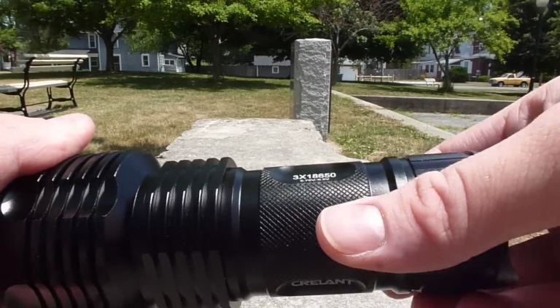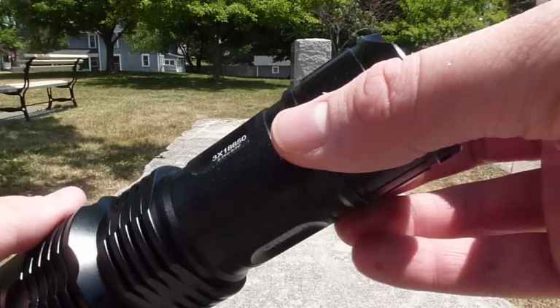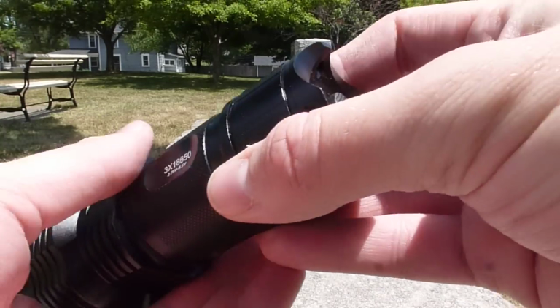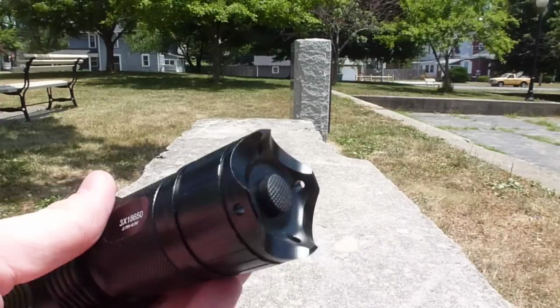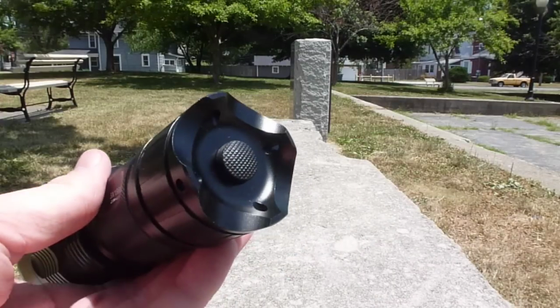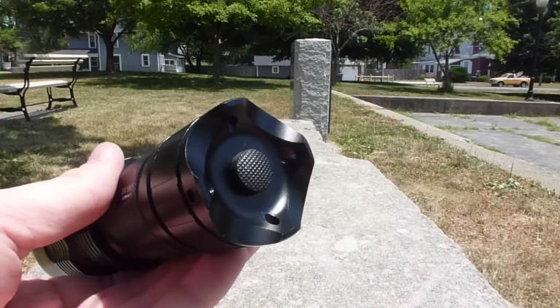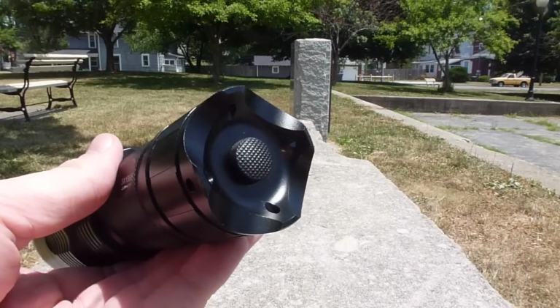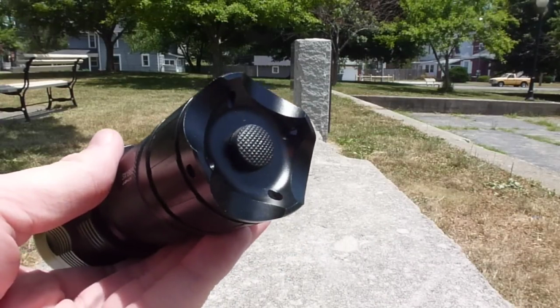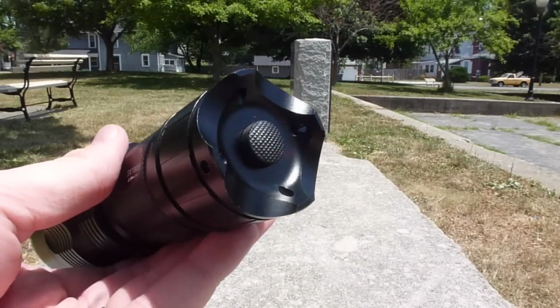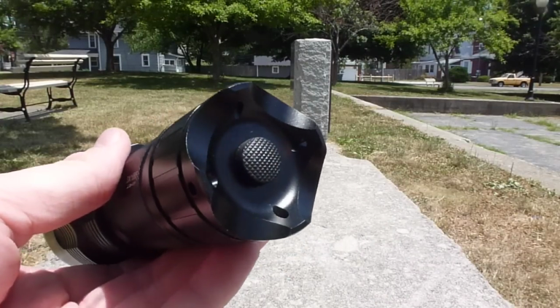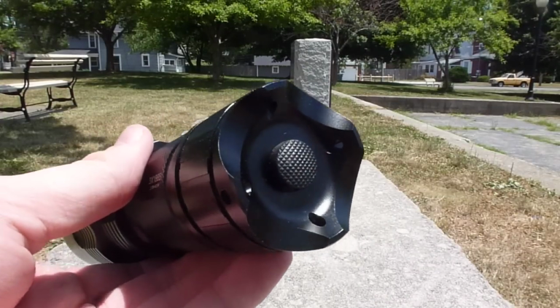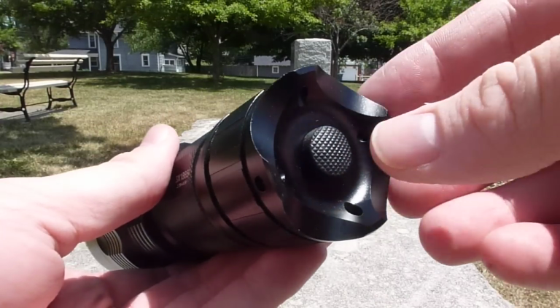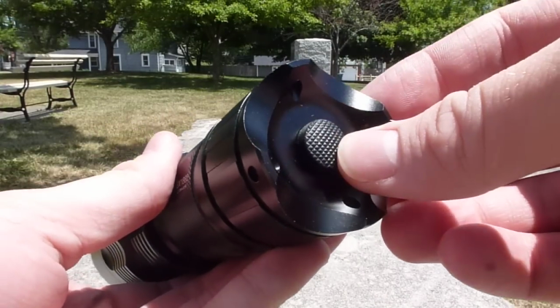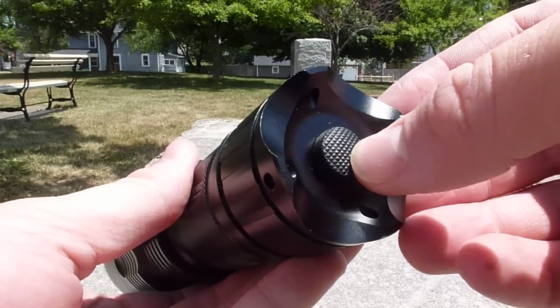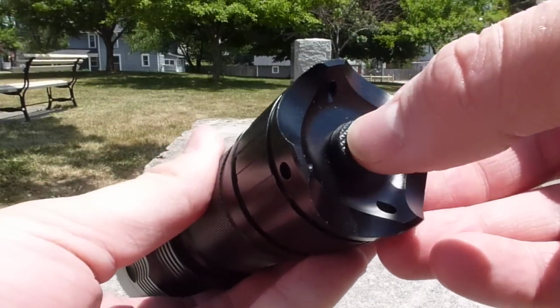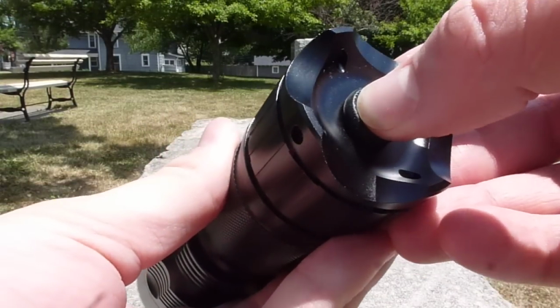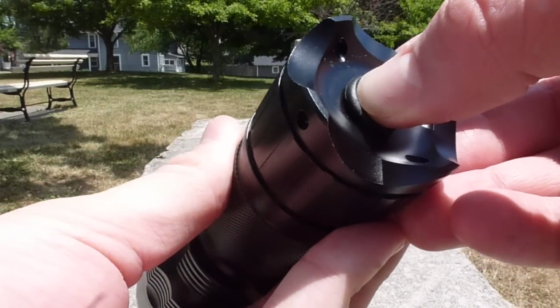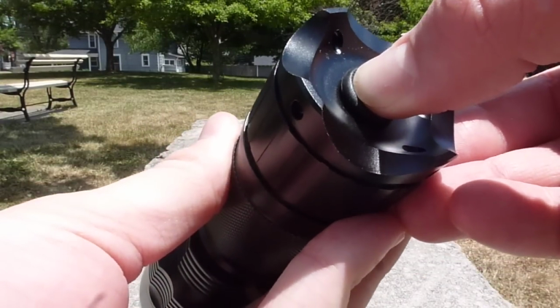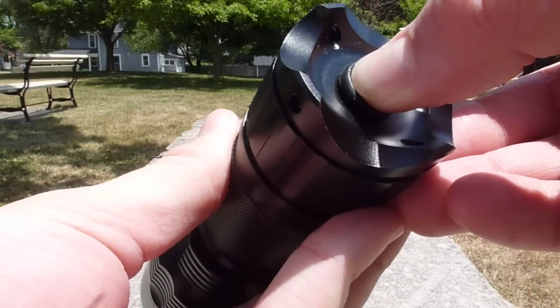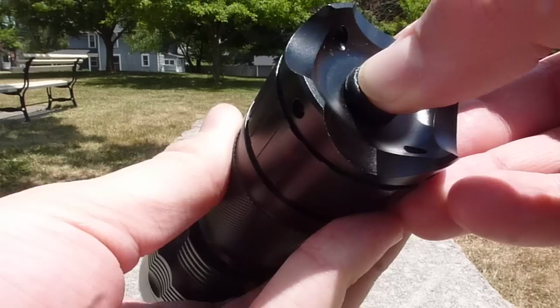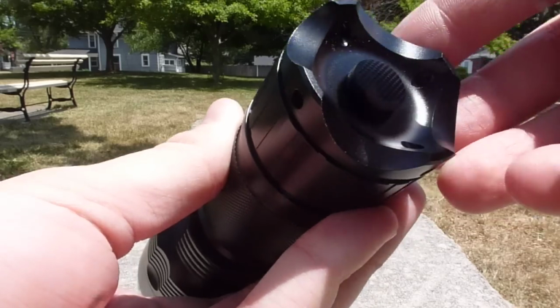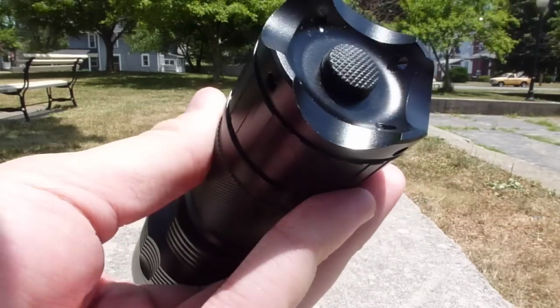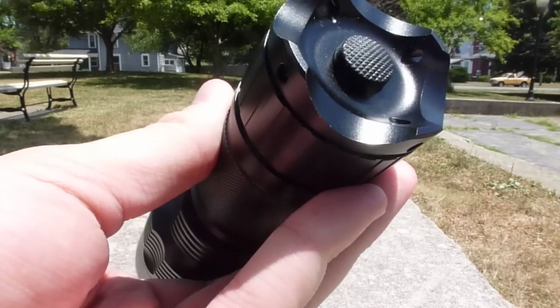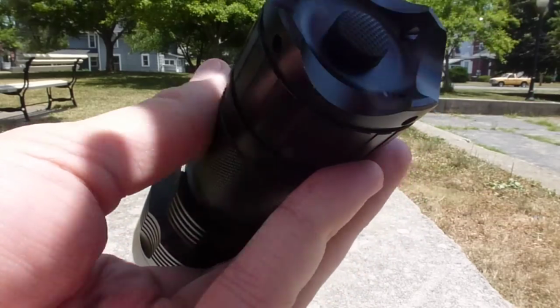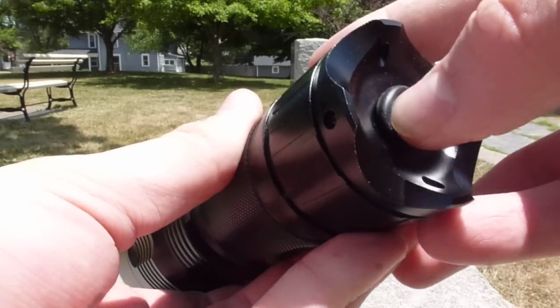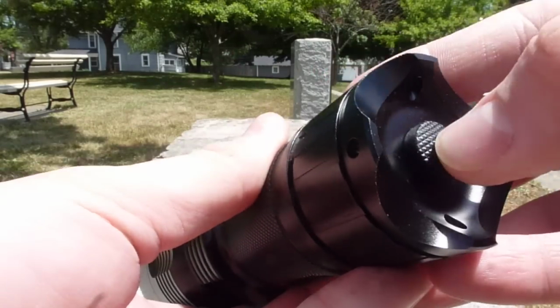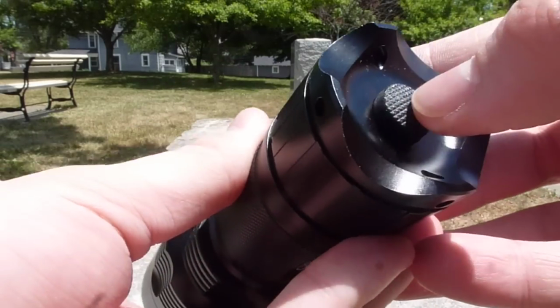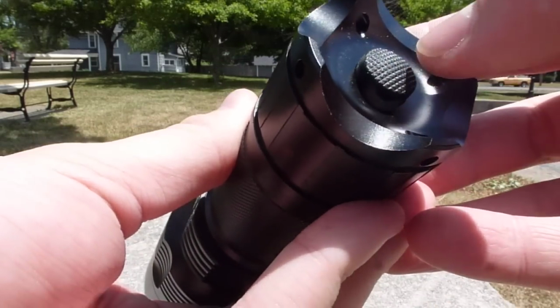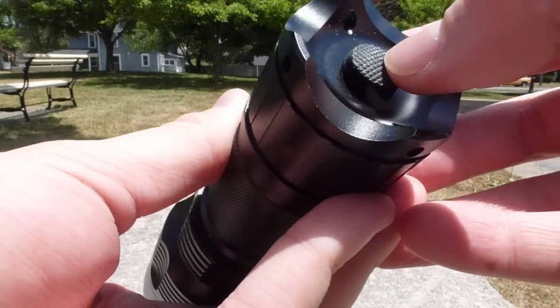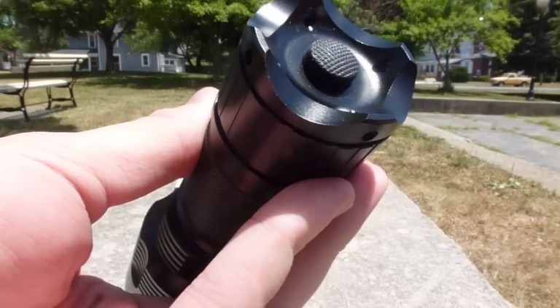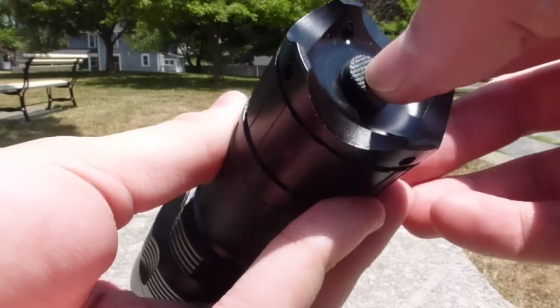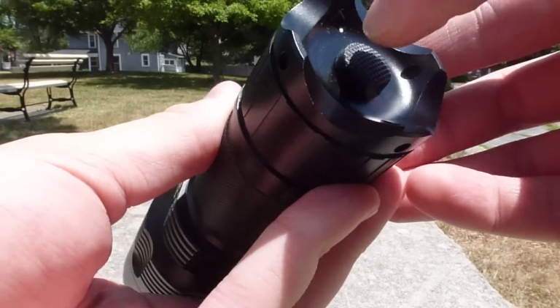In the tail, it's got a forward click tail cap, which means you can half-press it and the light will turn on momentarily, then go off again as soon as you release it. Or you can click it into position and the light will stay on until the next time you click it back off.